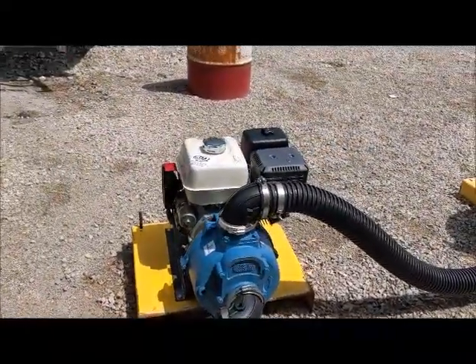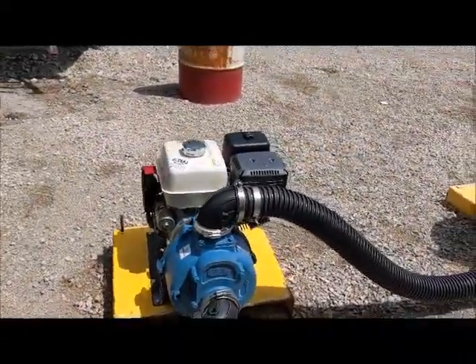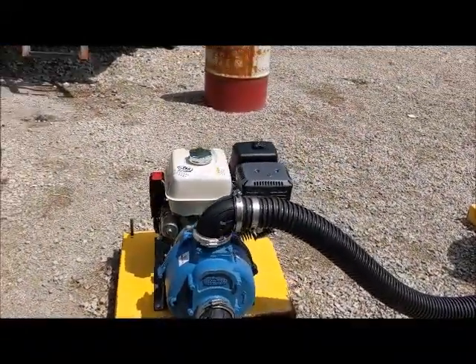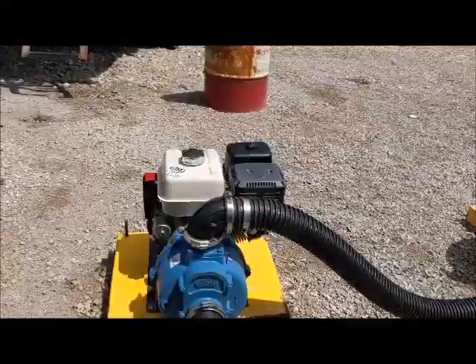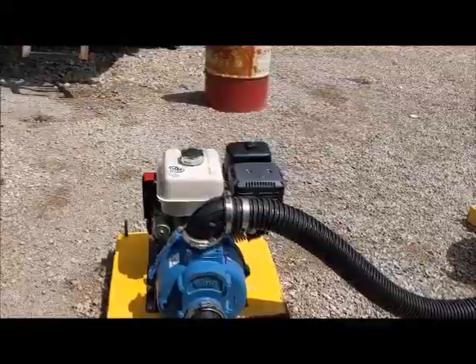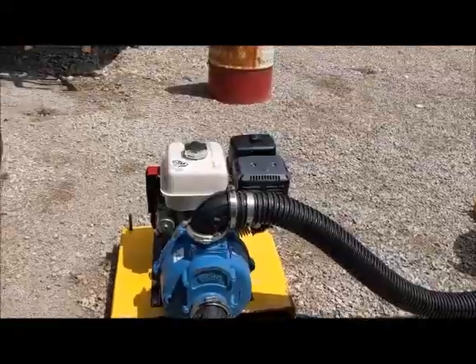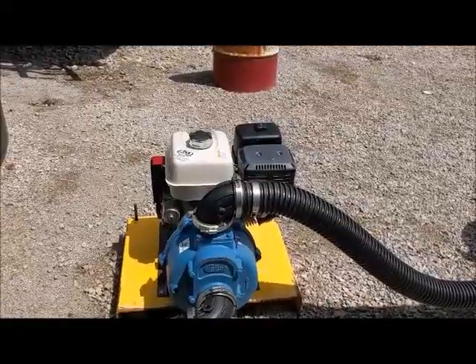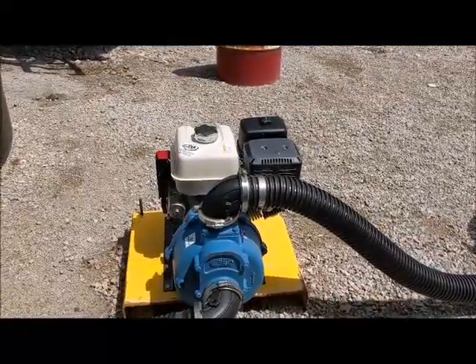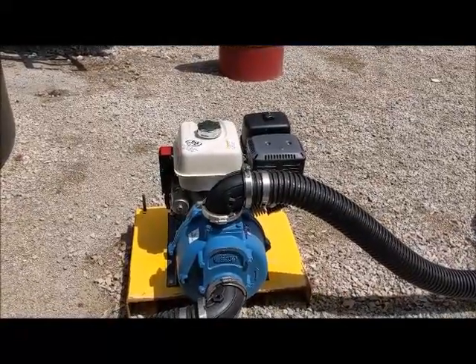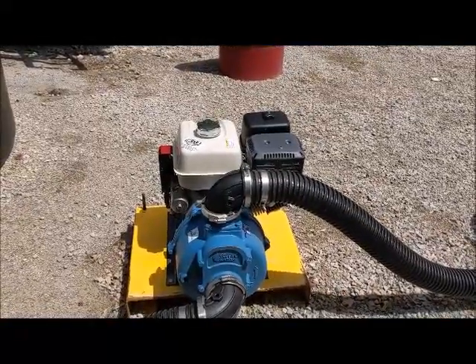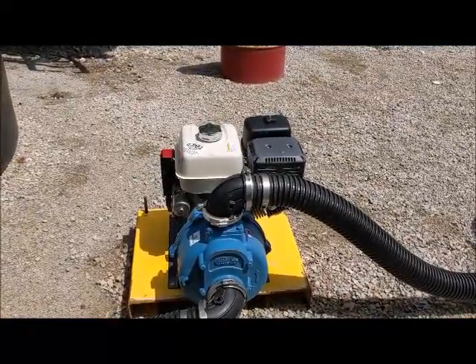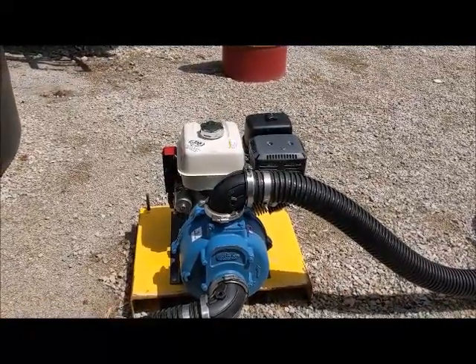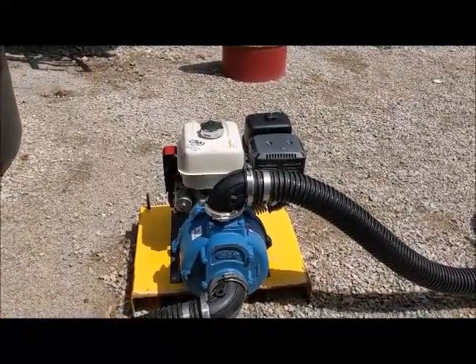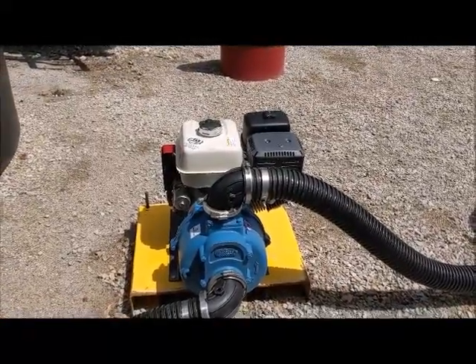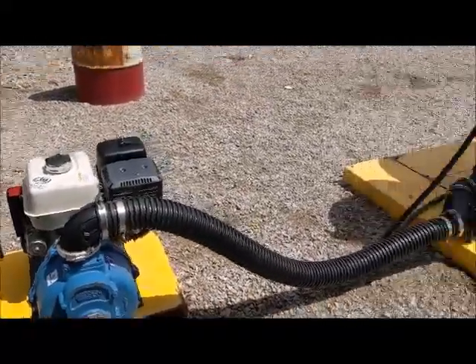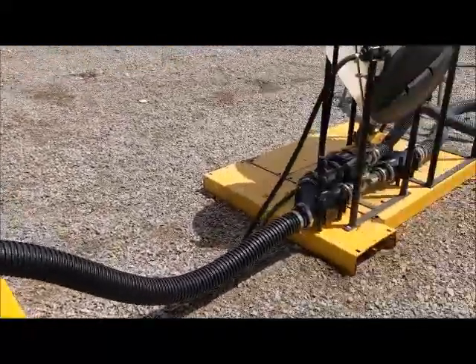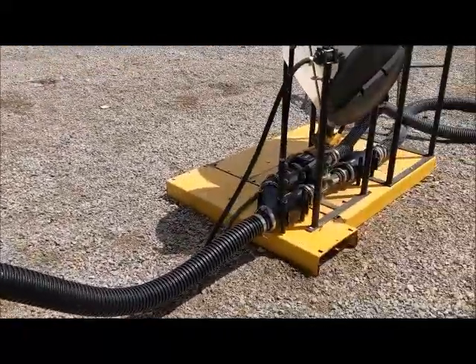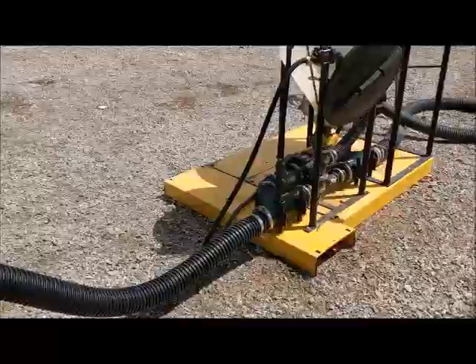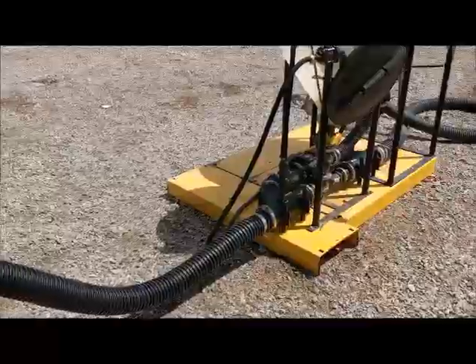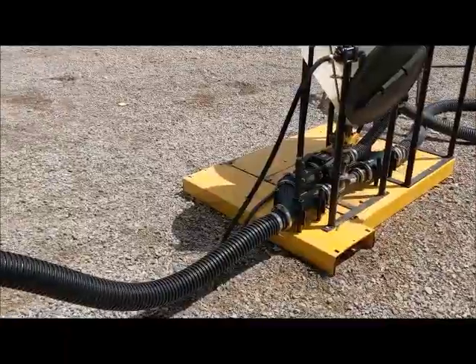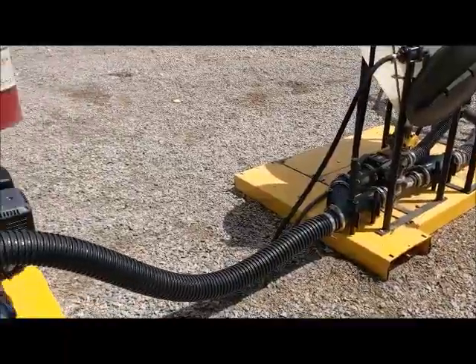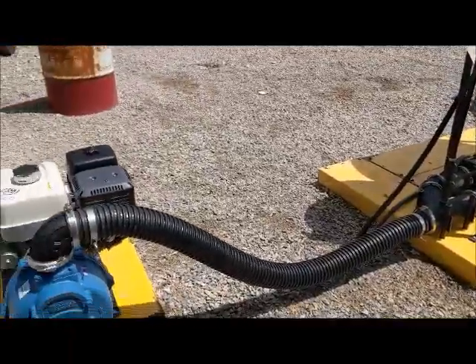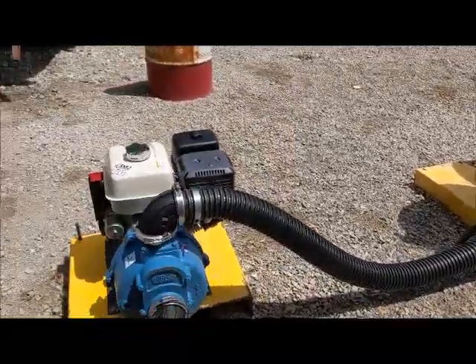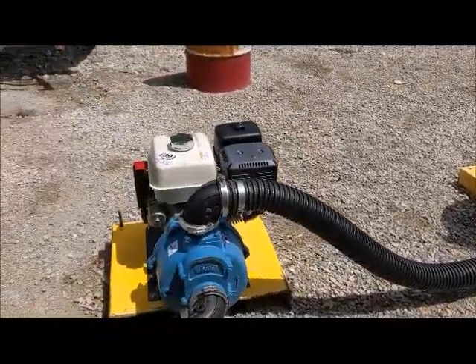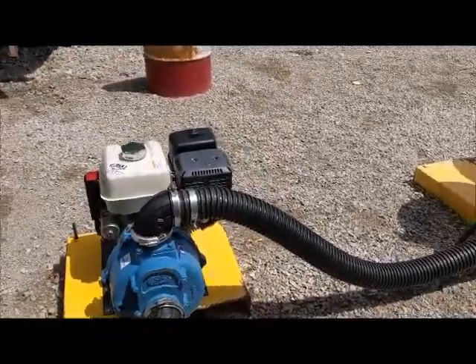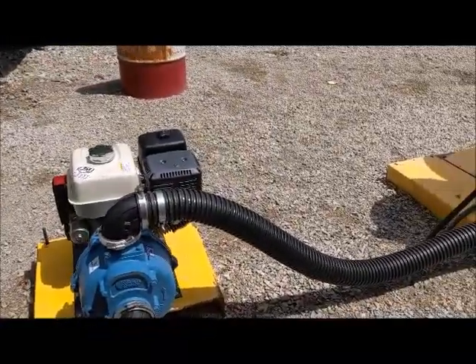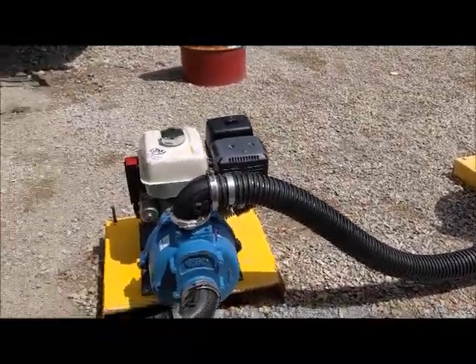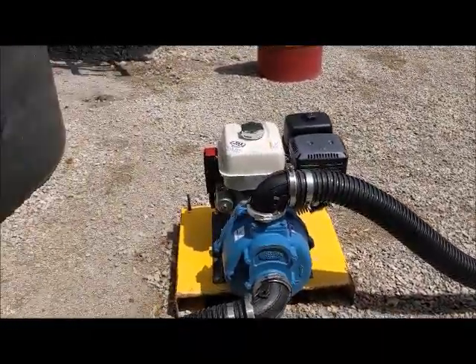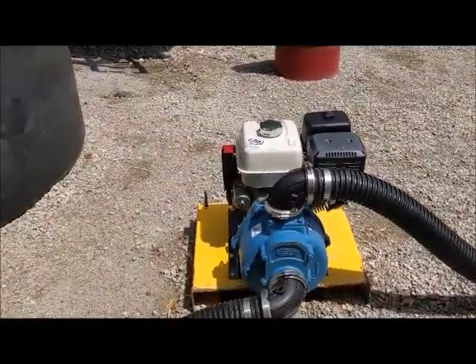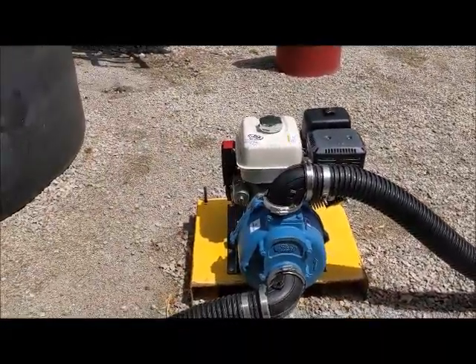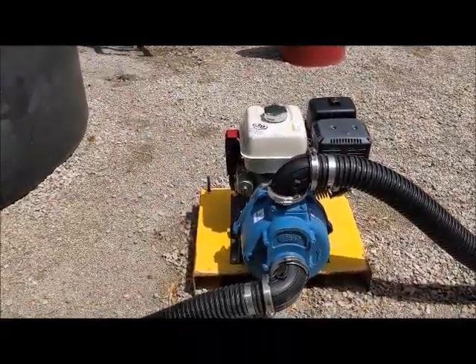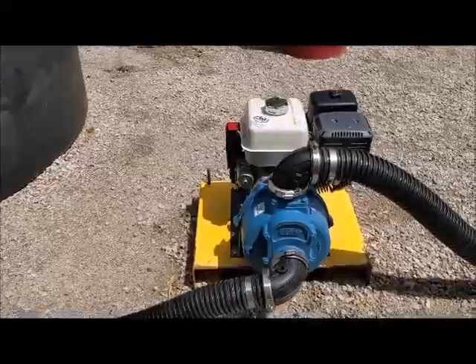That gas engine is probably better than an electrical one because sometimes we idle back. Going through that Venturi system, idling back actually works better than if we had an electric motor going full bore.